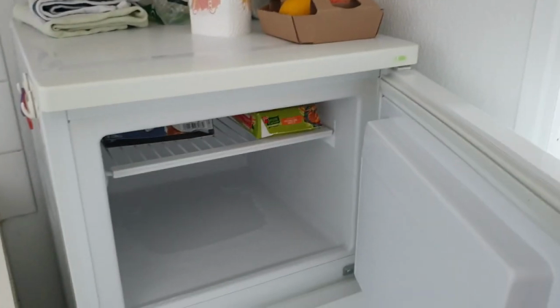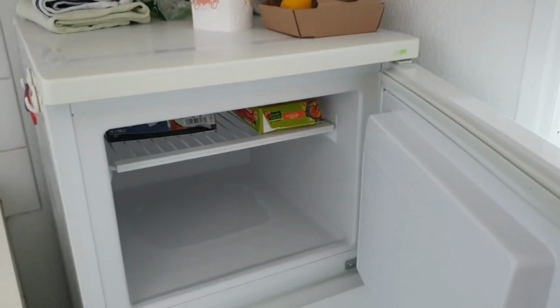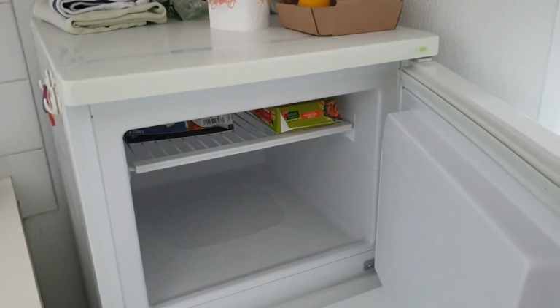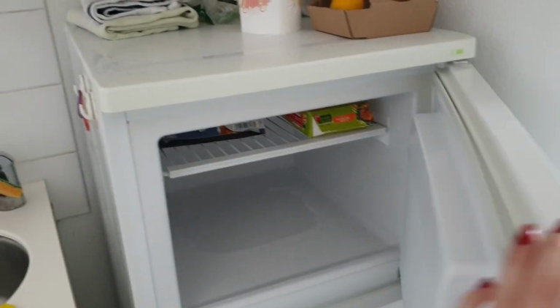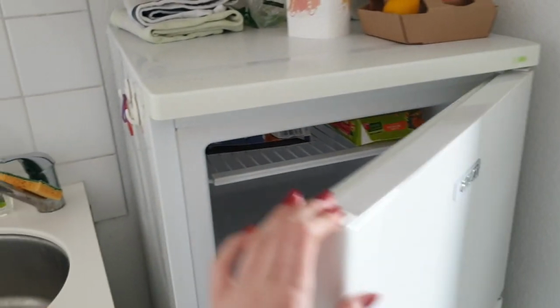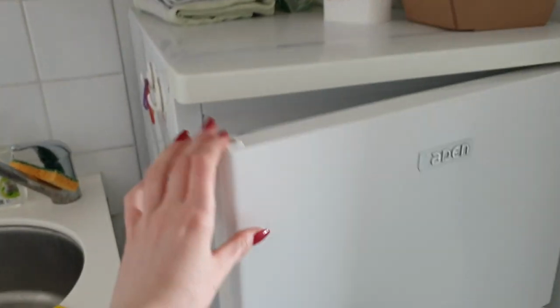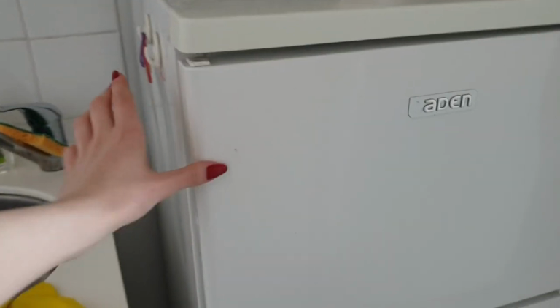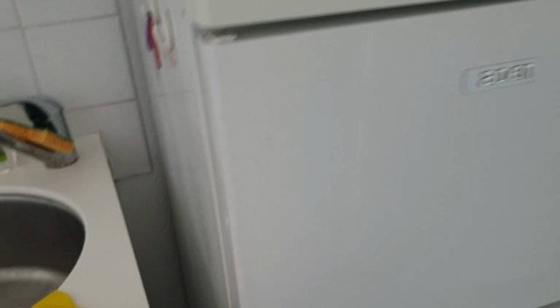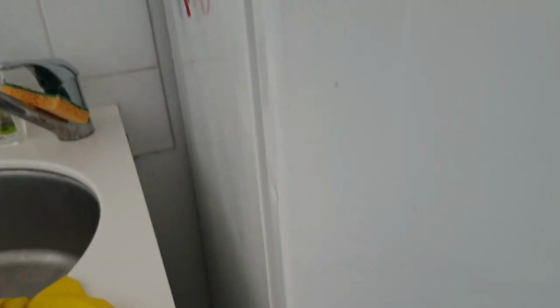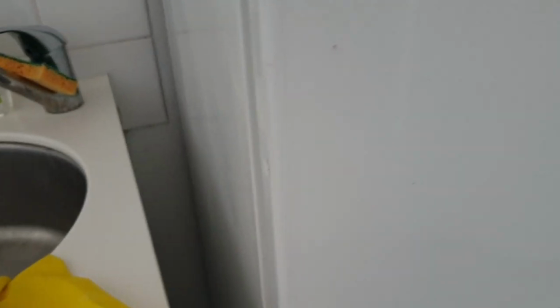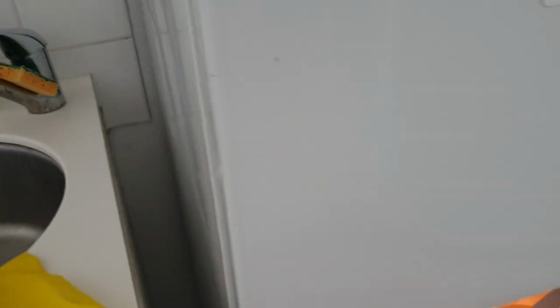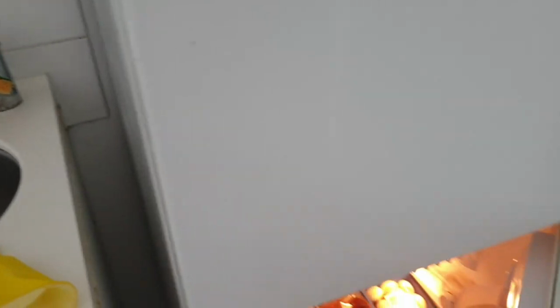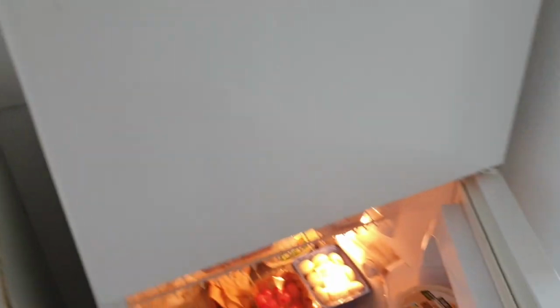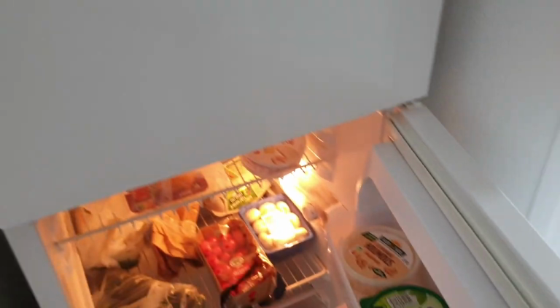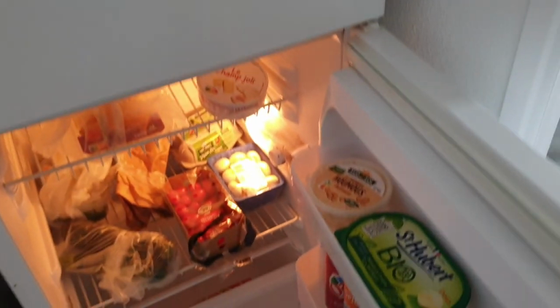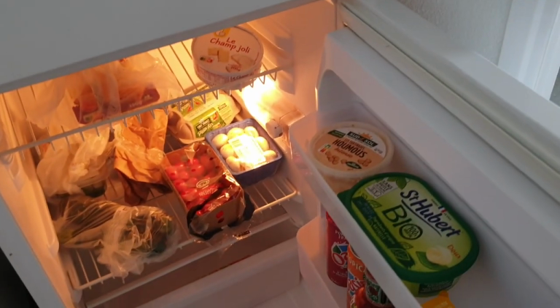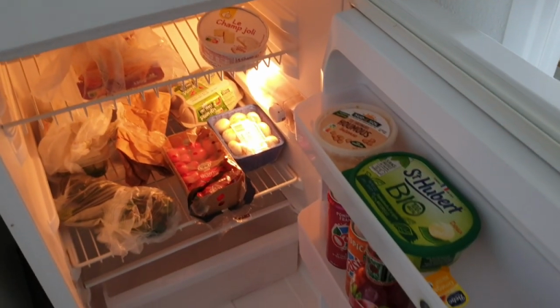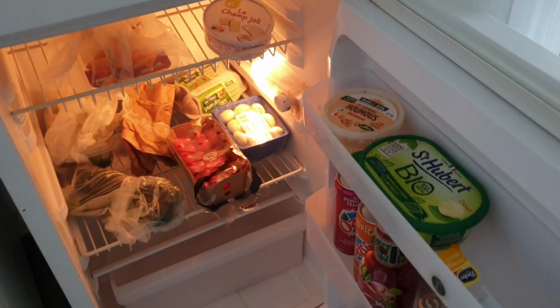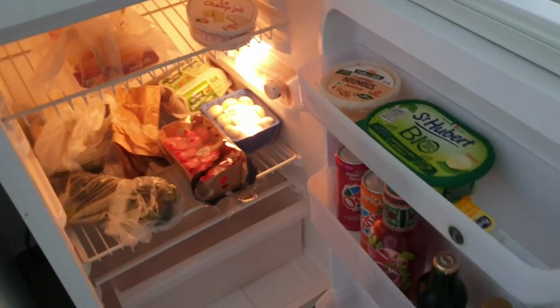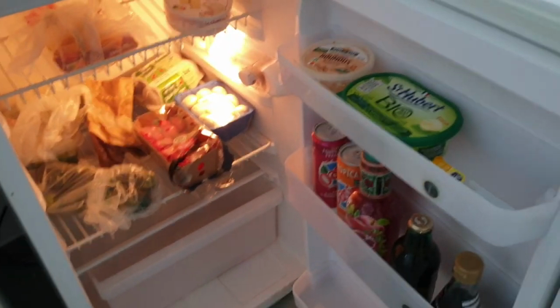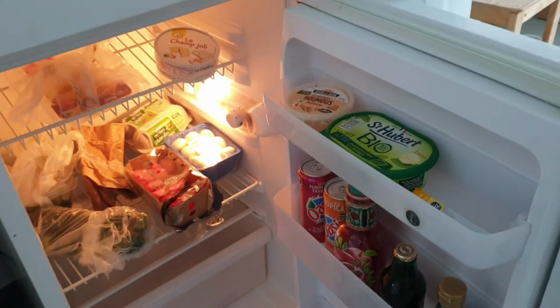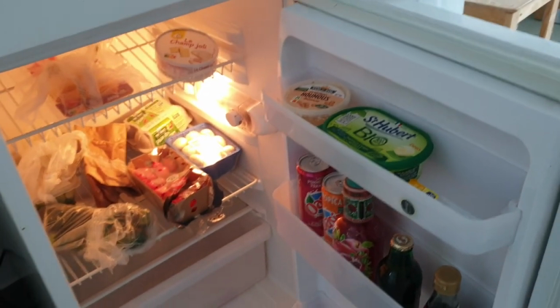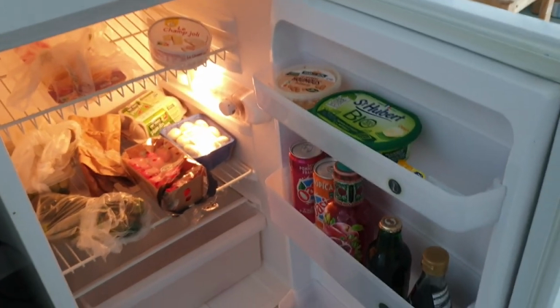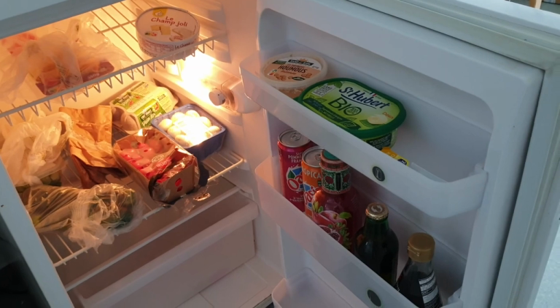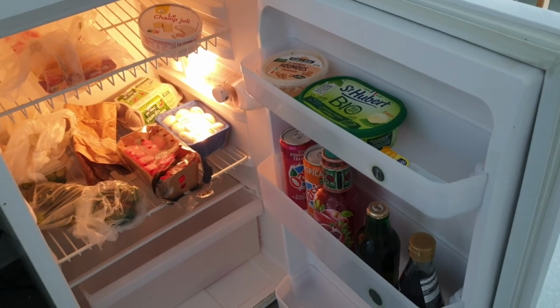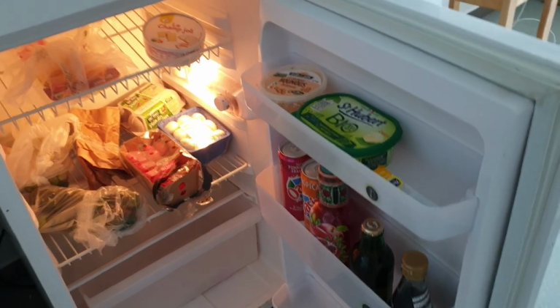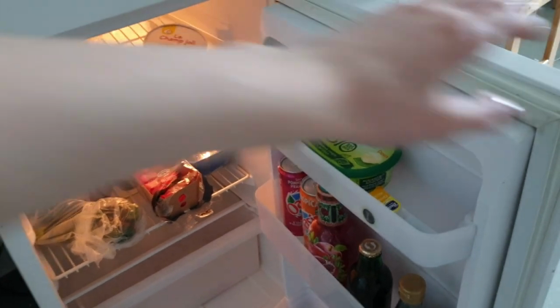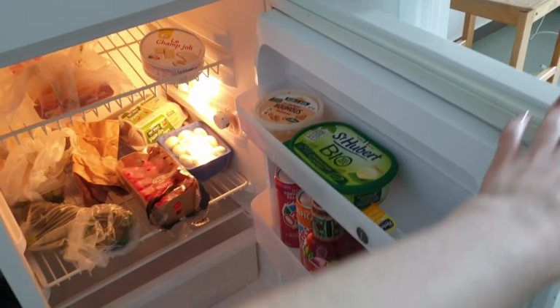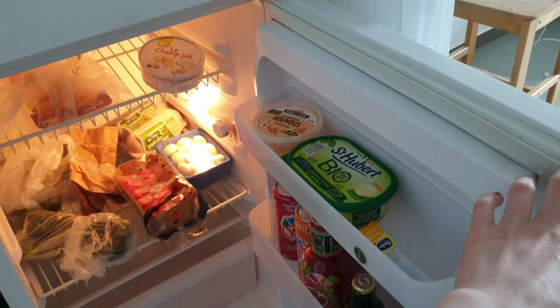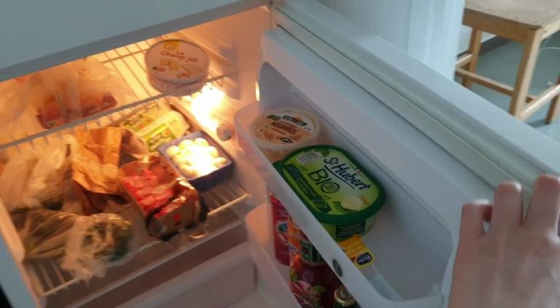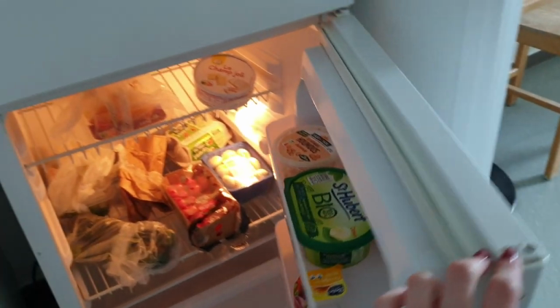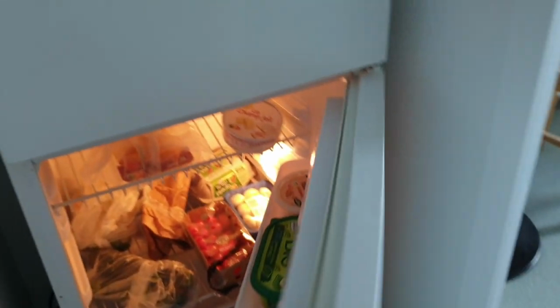After filming this I actually had my fridge replaced because this one broke, but the other one is just a more modern version of this essentially. If you can hear any background noise, it's a little bit noisy right now.